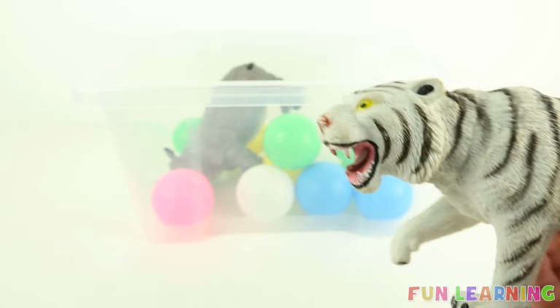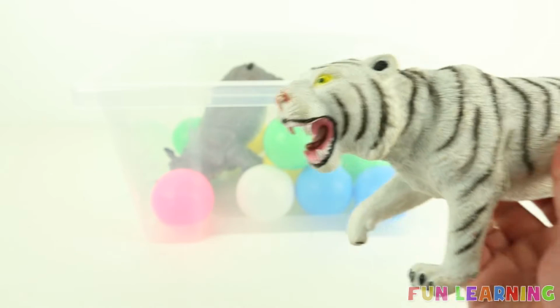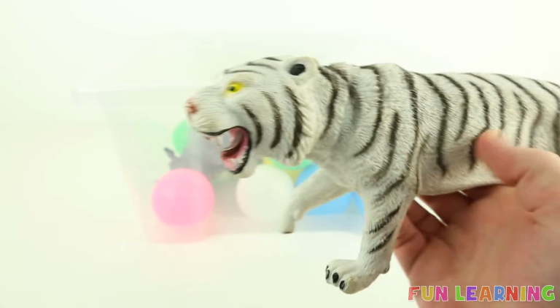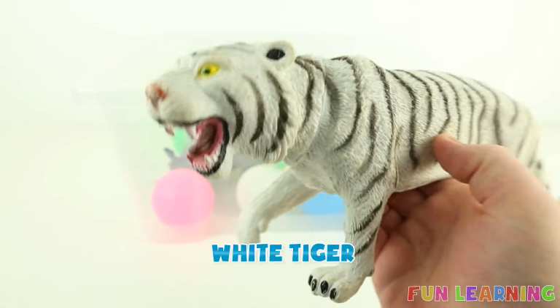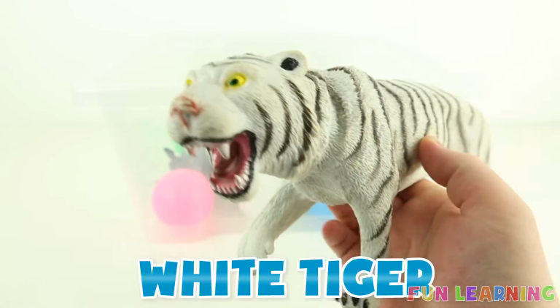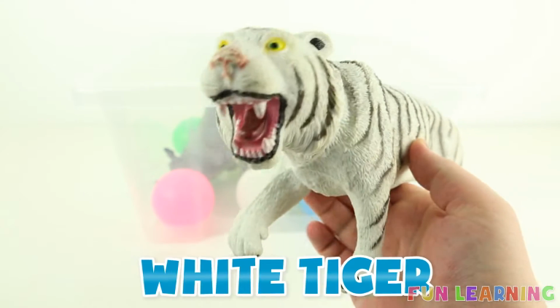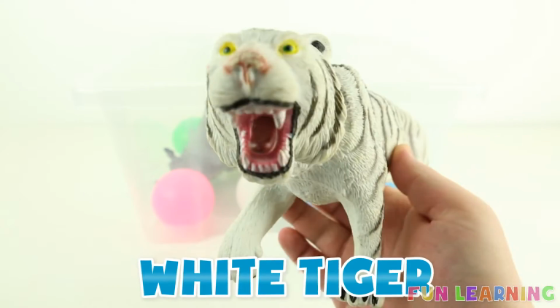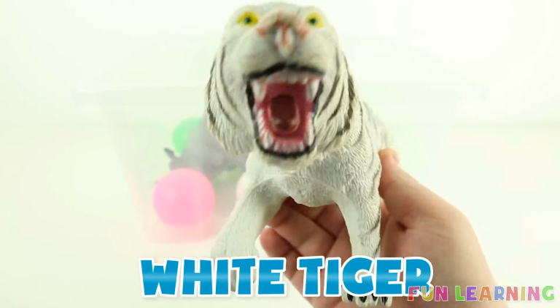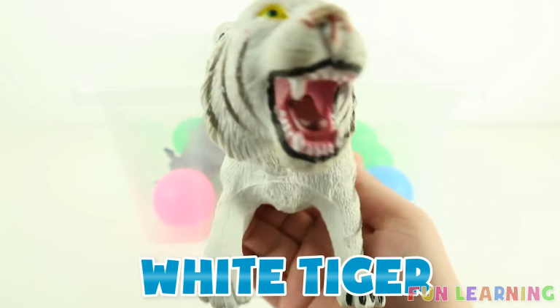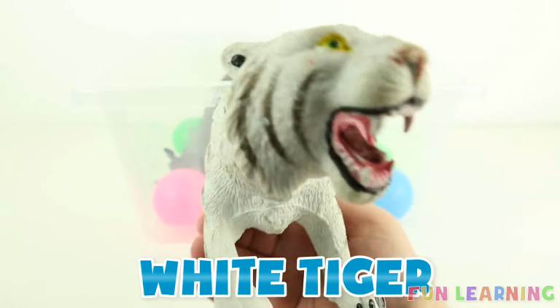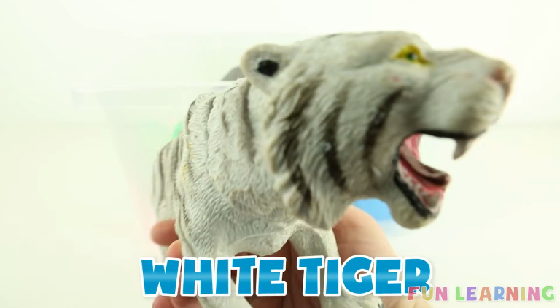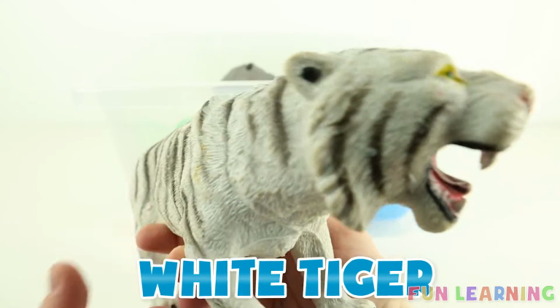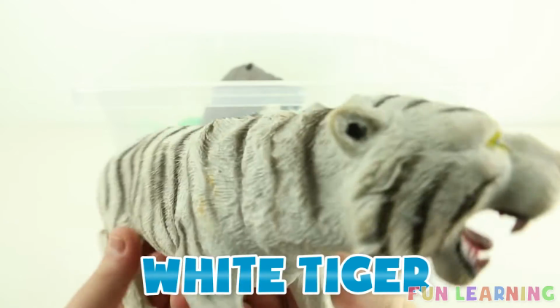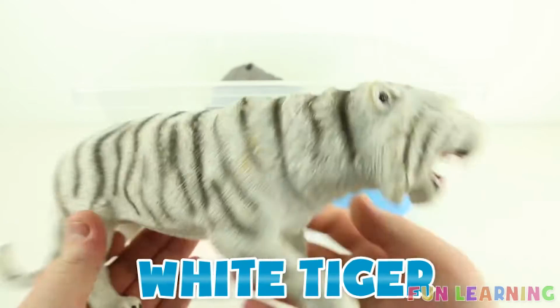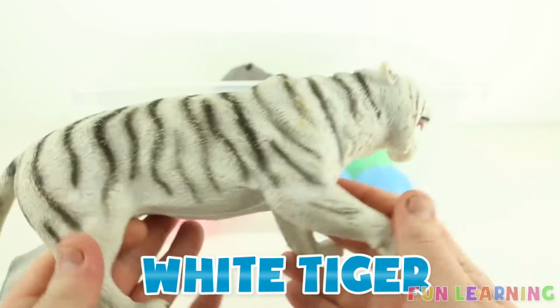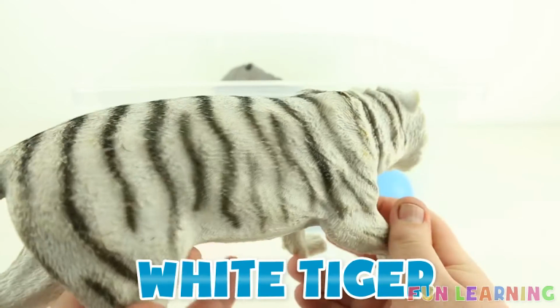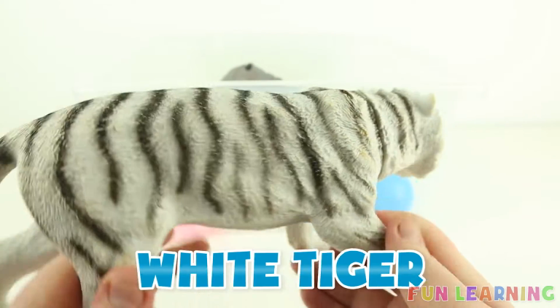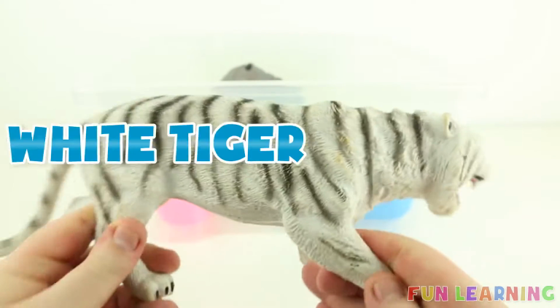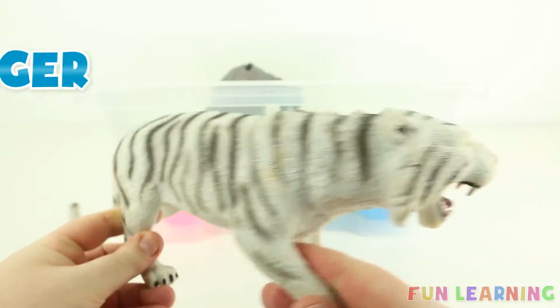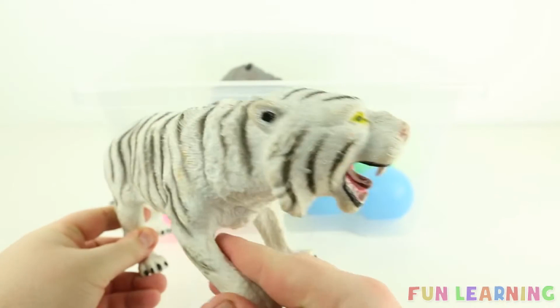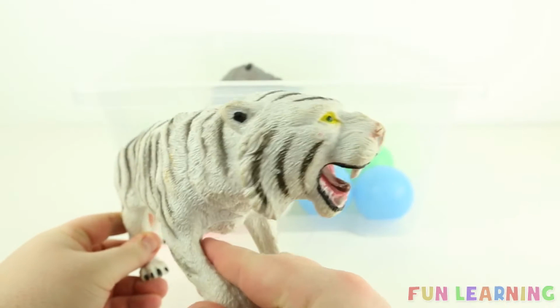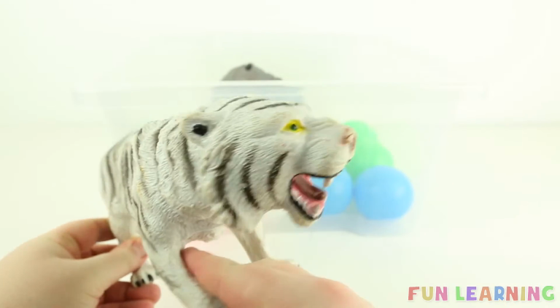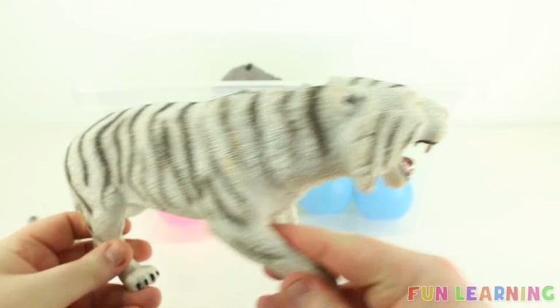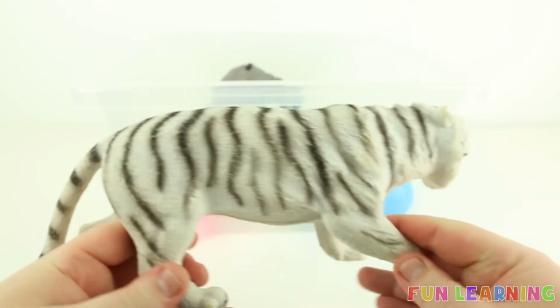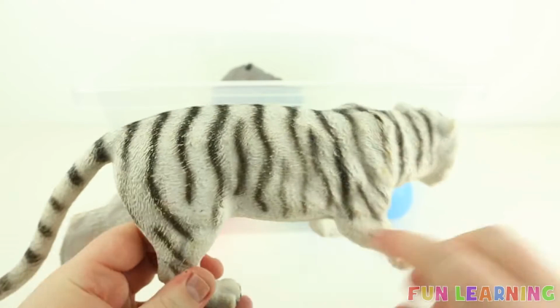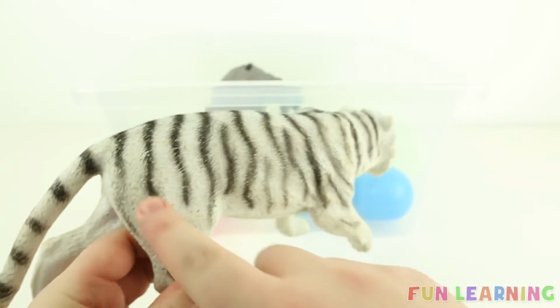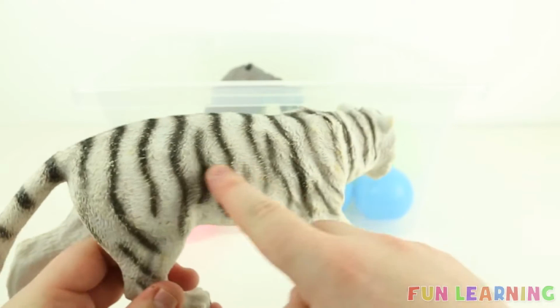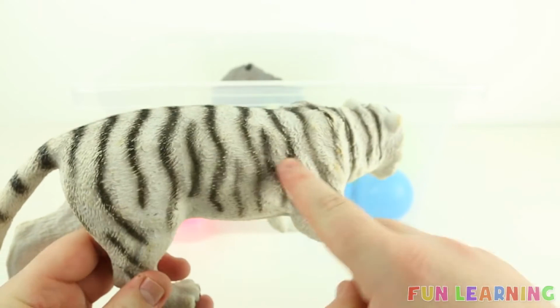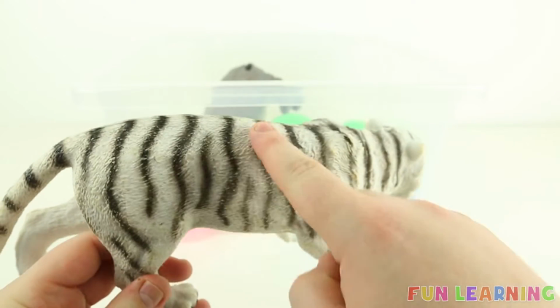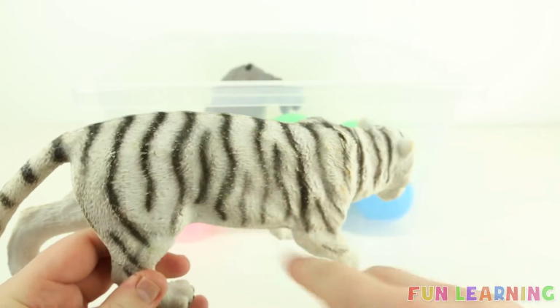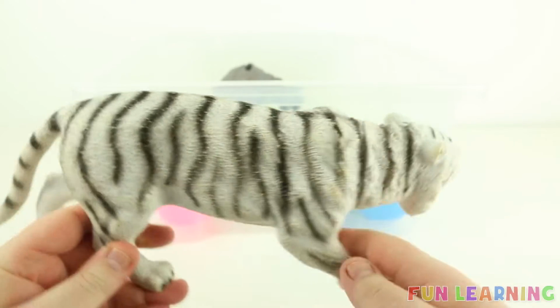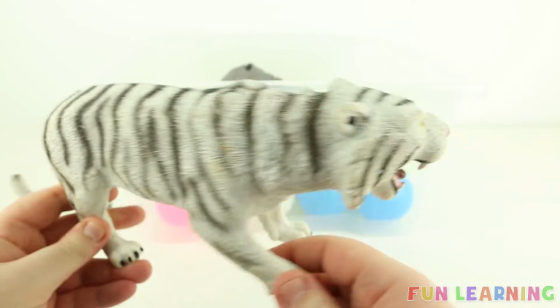W is for white tiger. It's a white tiger. Say it with me: white tiger. And it's white with black stripes.